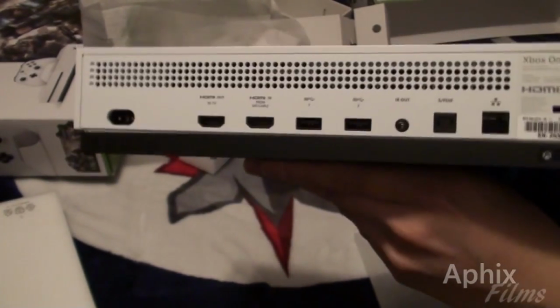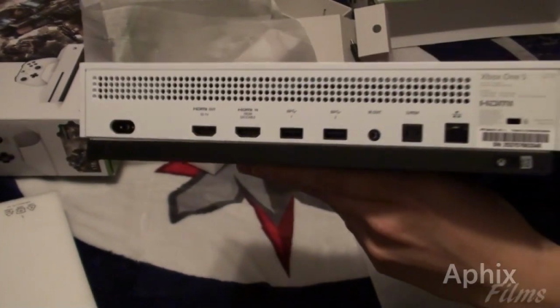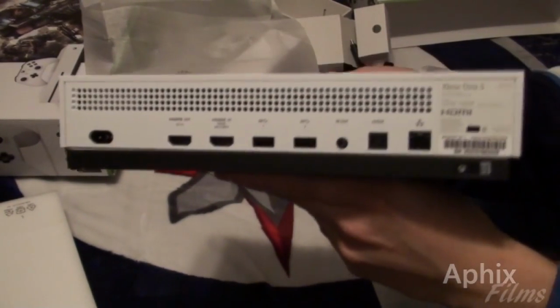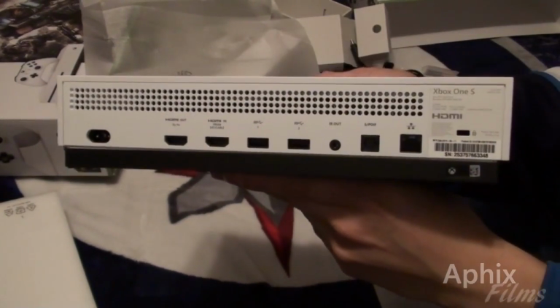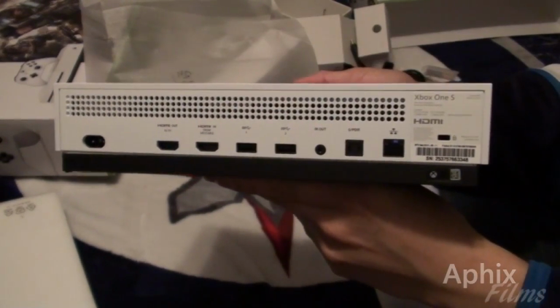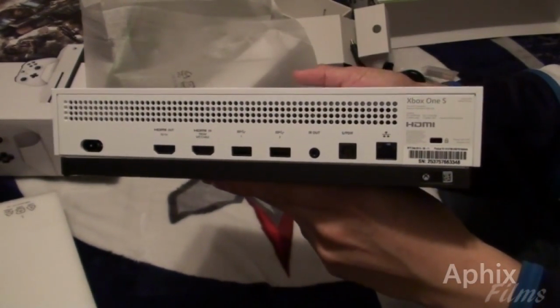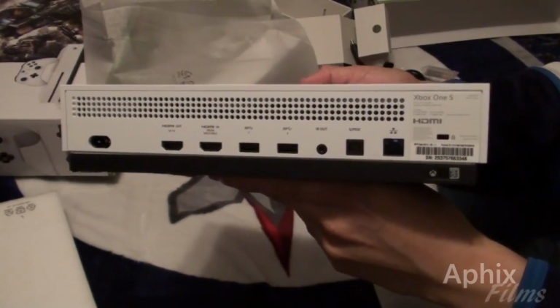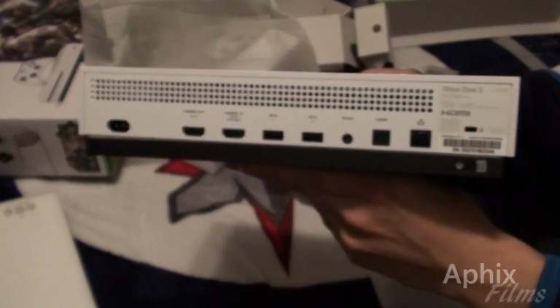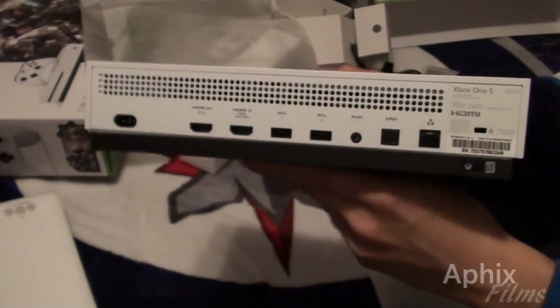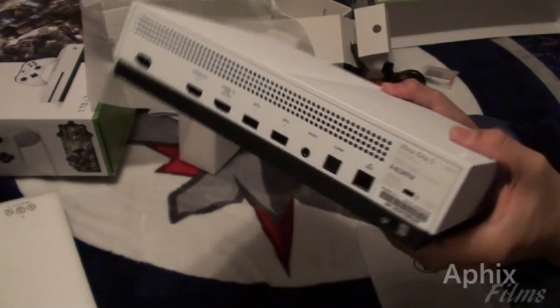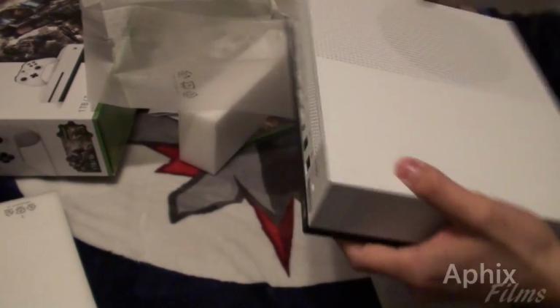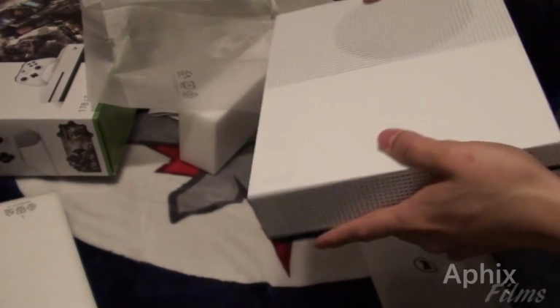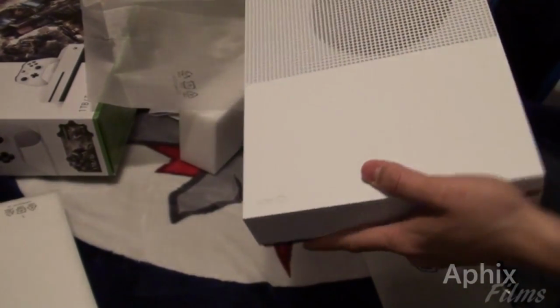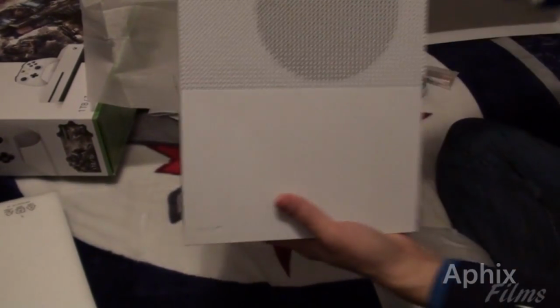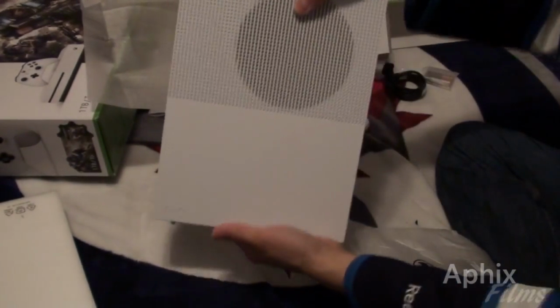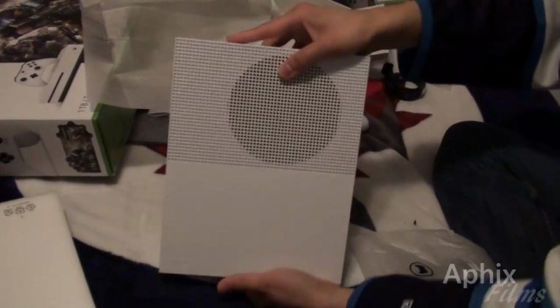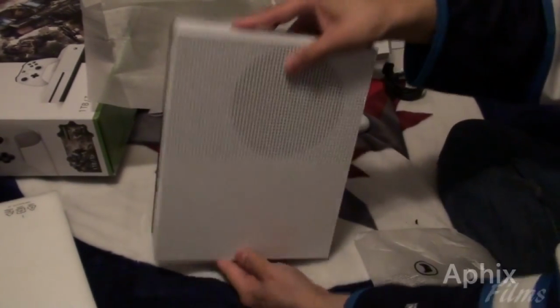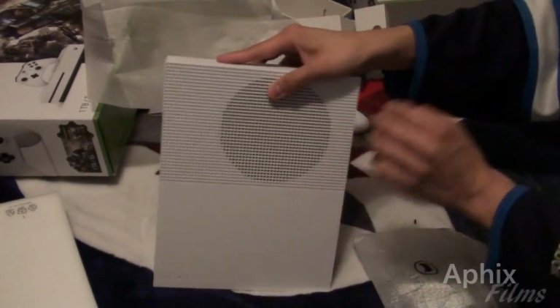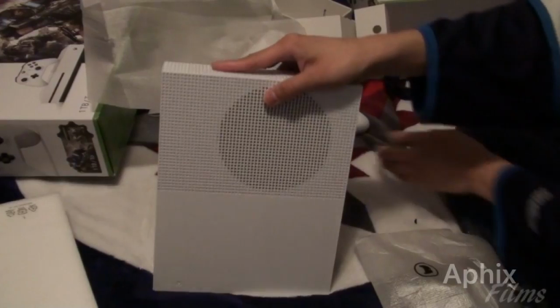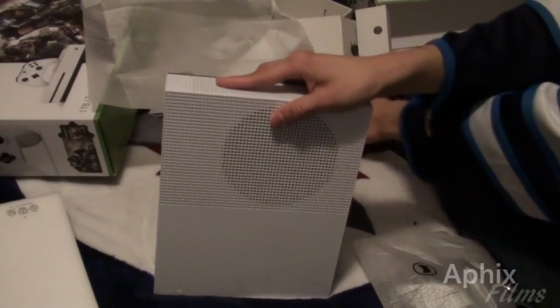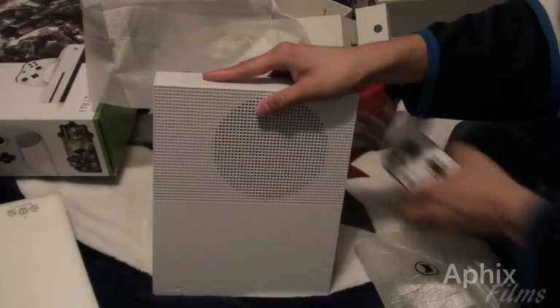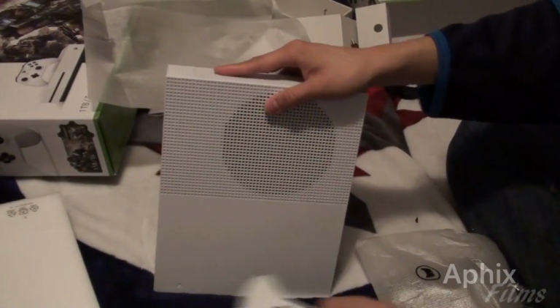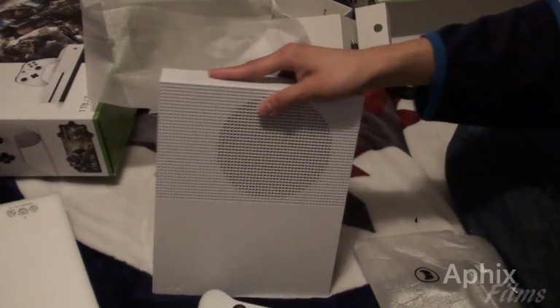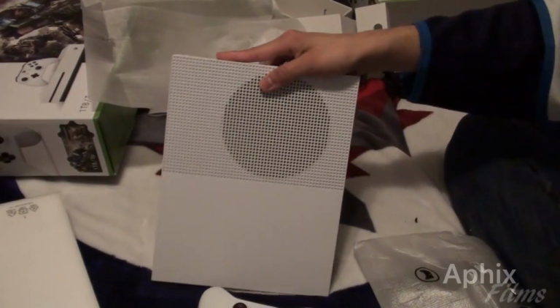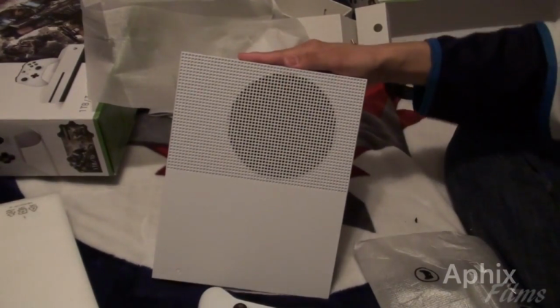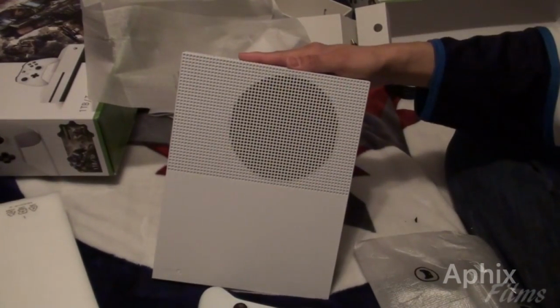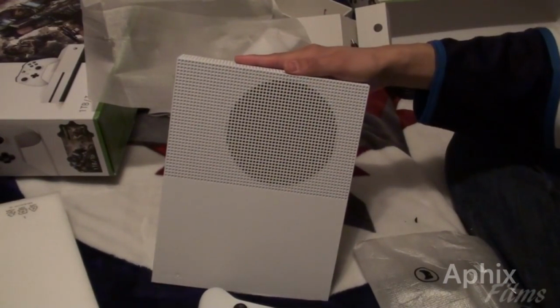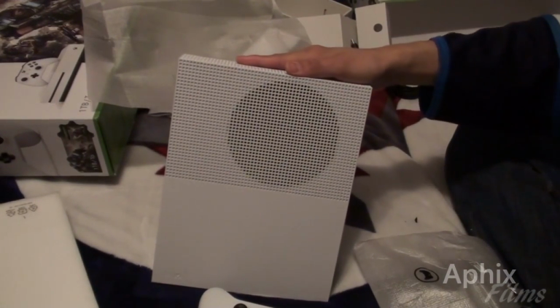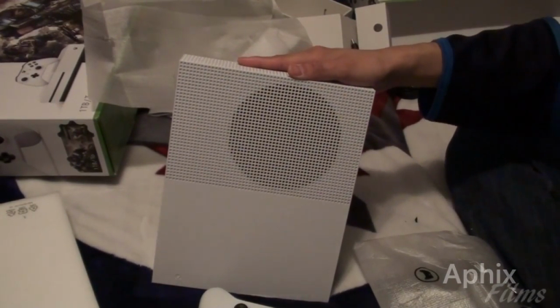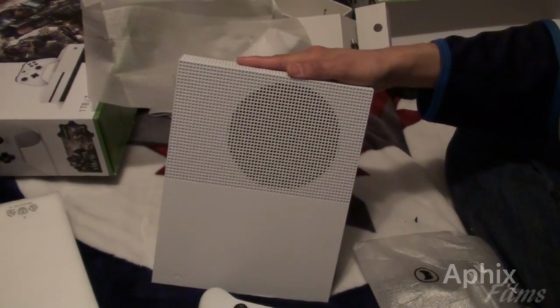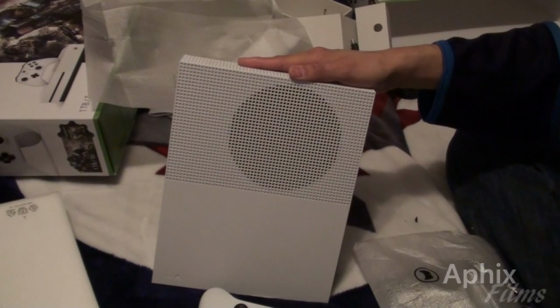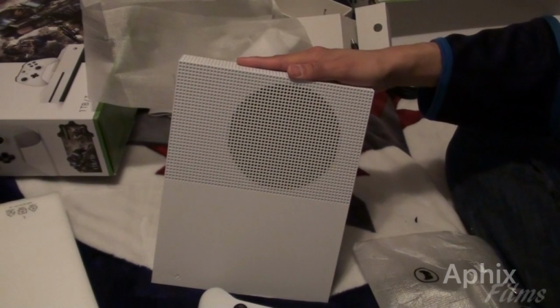Here's the back — it's pretty basic. It is a beautiful system. I'm happy to finally have it. It is the one terabyte. Thanks for watching, guys. Don't forget to comment, thumbs up, and subscribe. I'll see you guys on my next unboxing. Later.